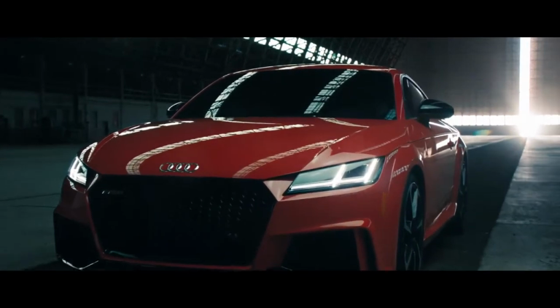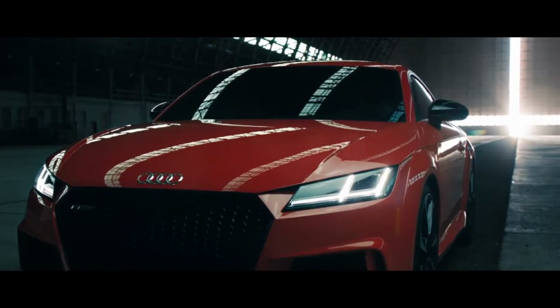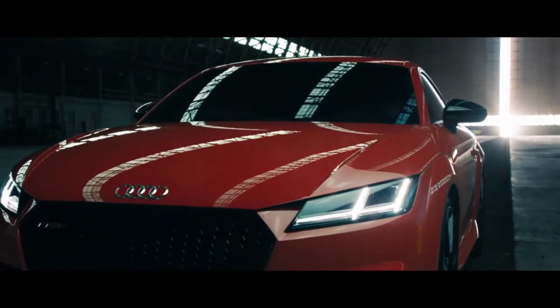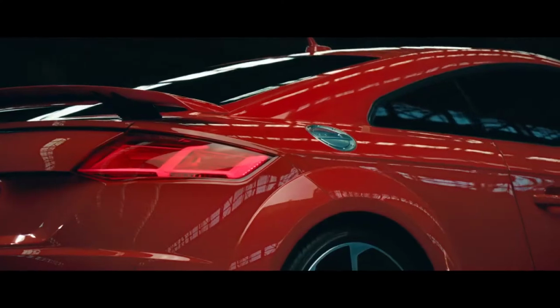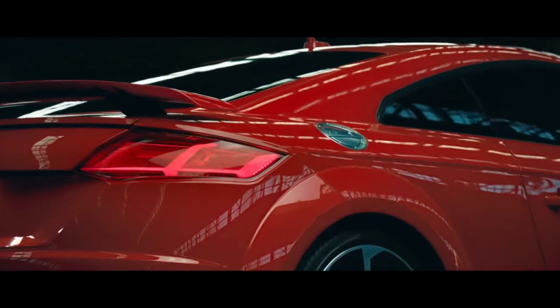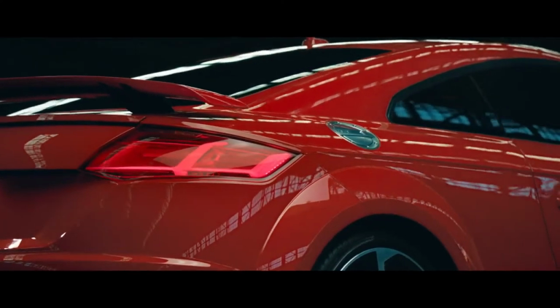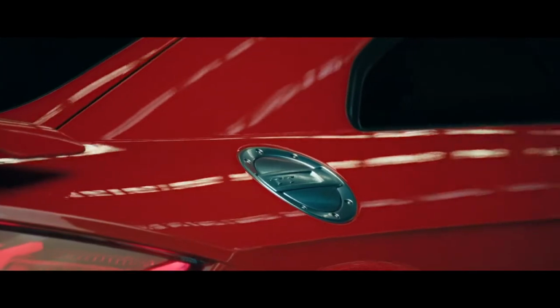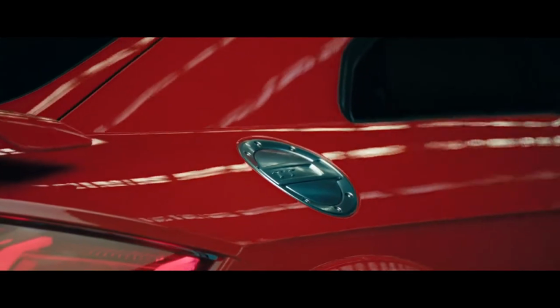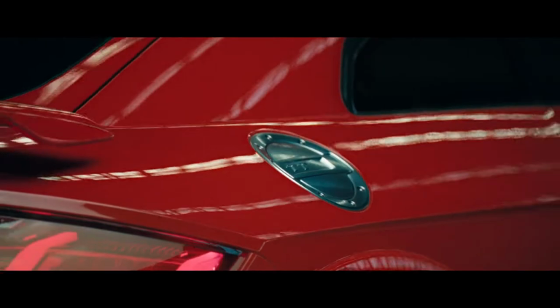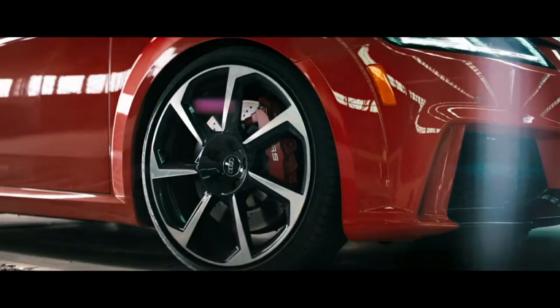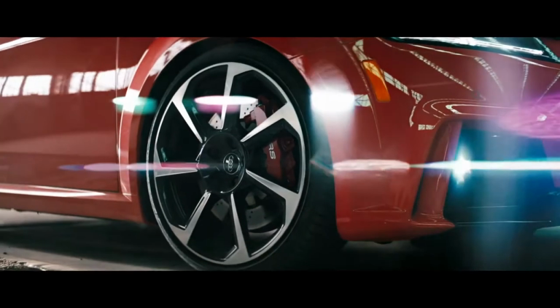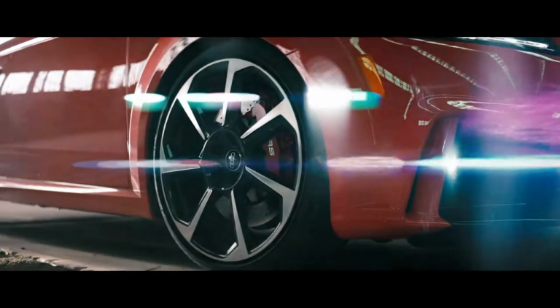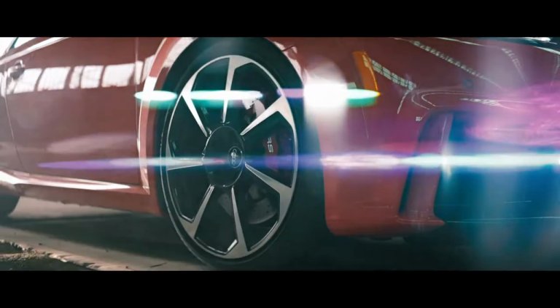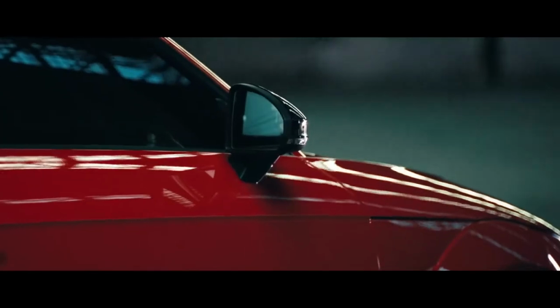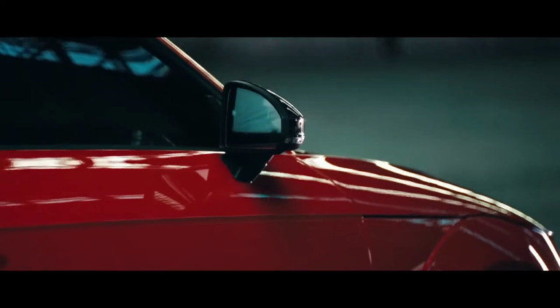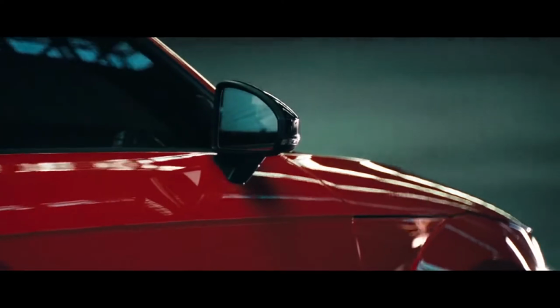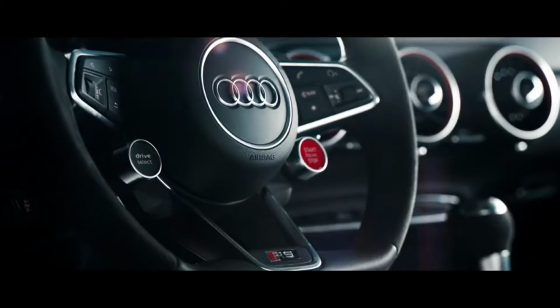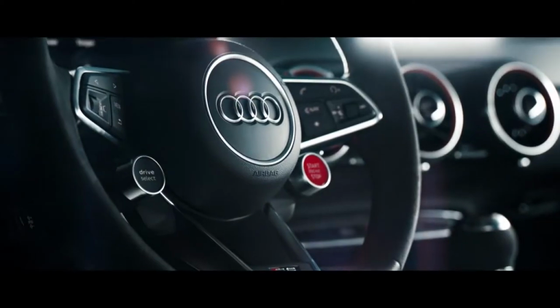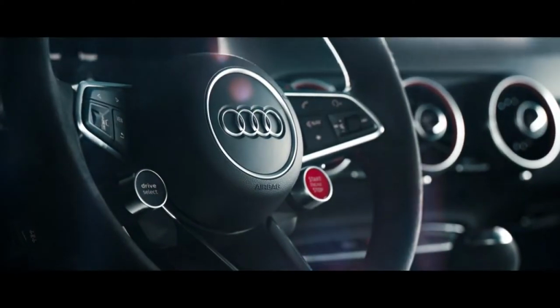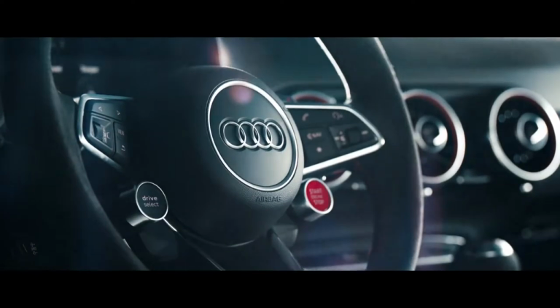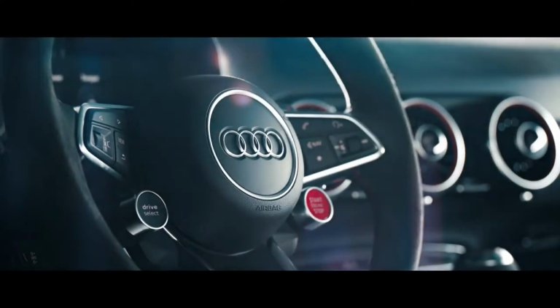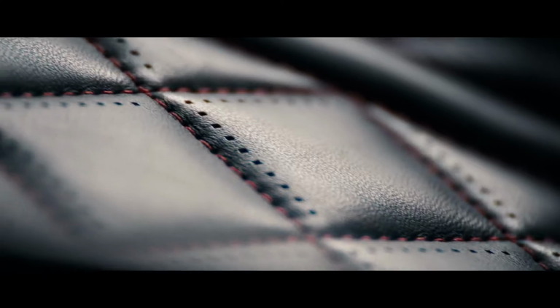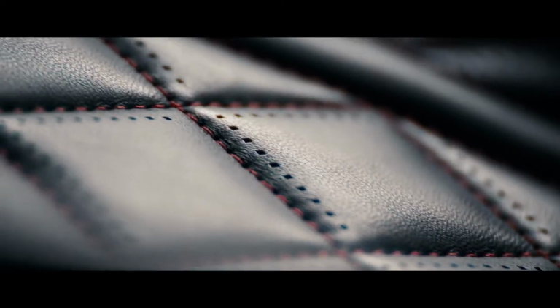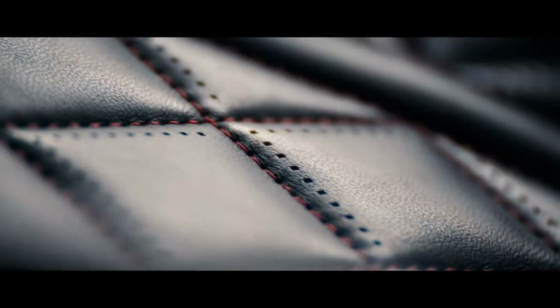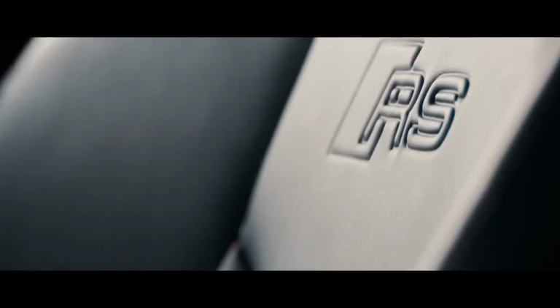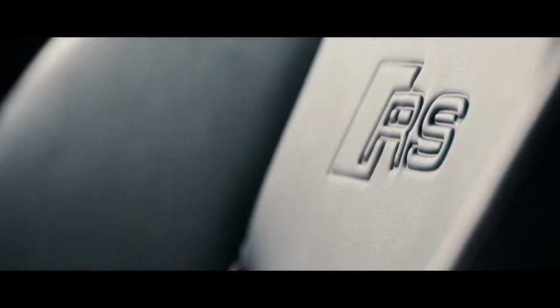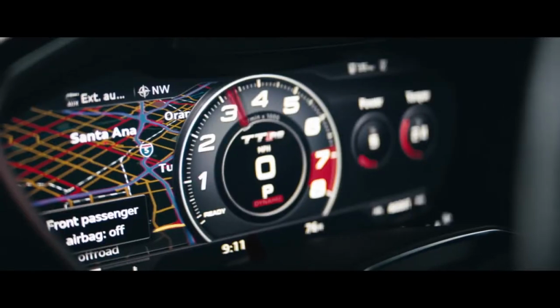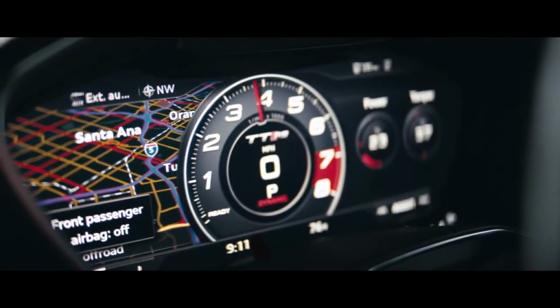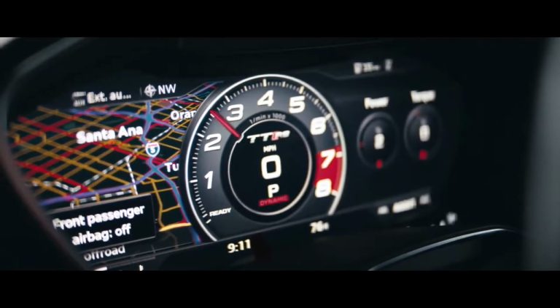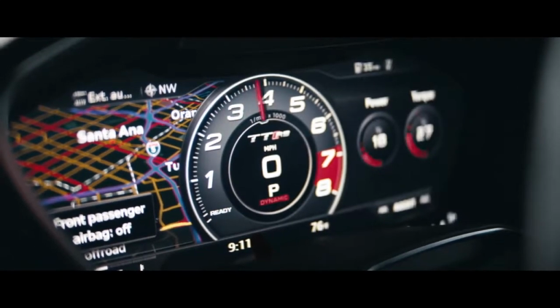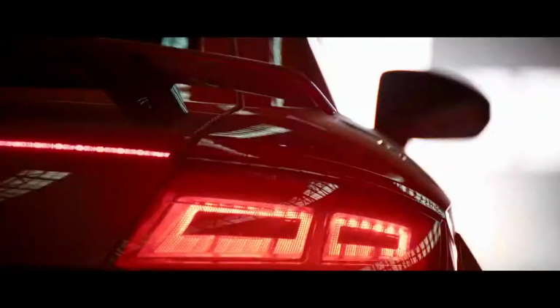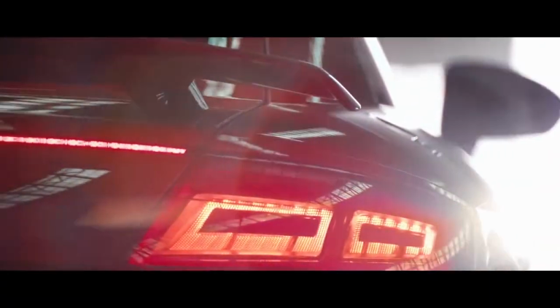The honeycomb single-frame grille, RS bumpers, and cross-drilled rotors help define its design philosophy. The steering wheel controls of the R8, RS sport seats, and the virtual cockpit sport mode round out the race car-like interior.